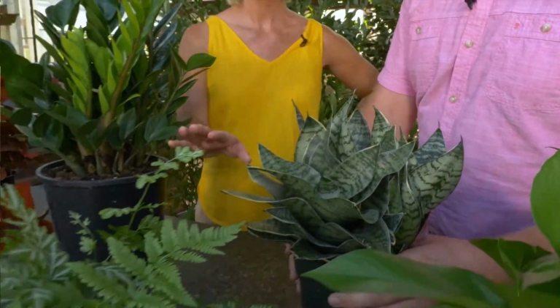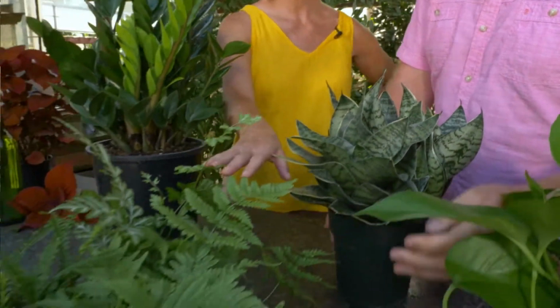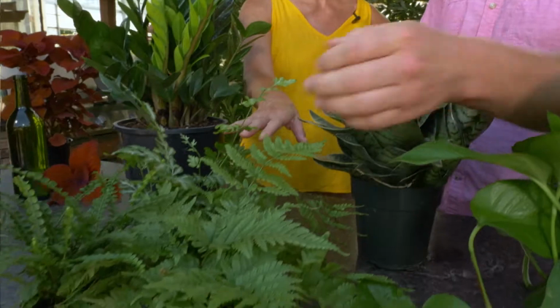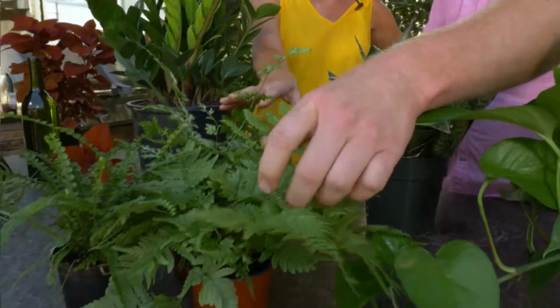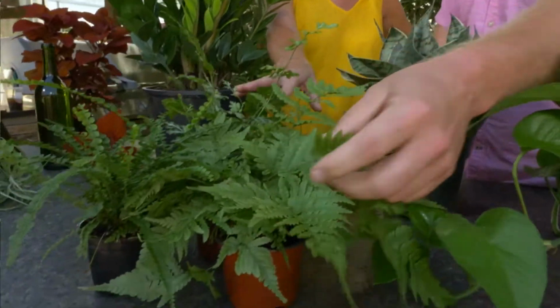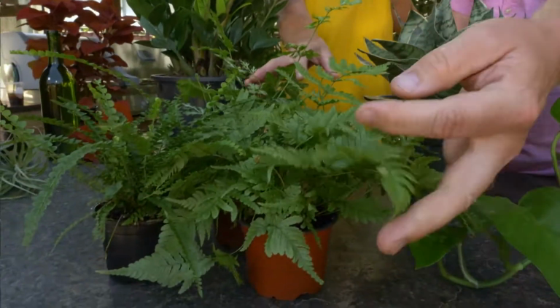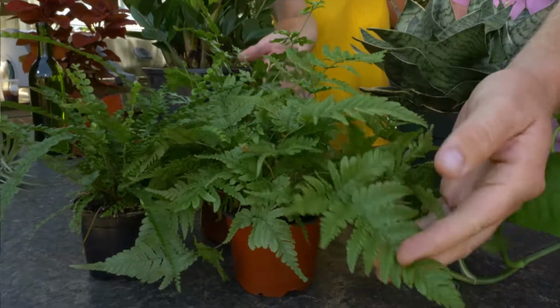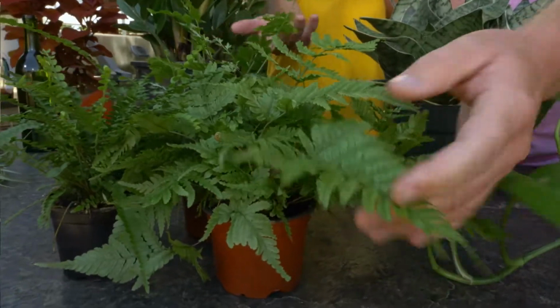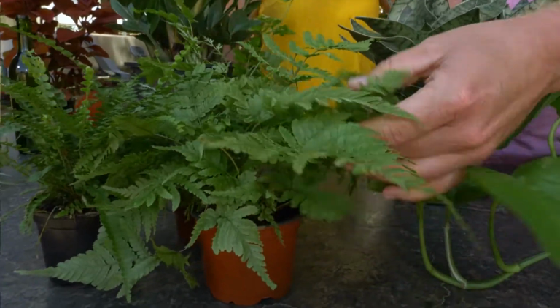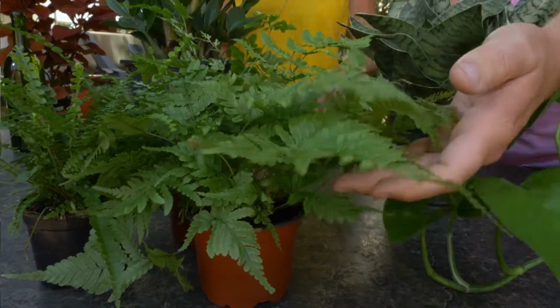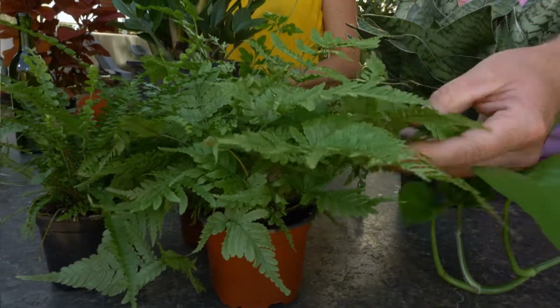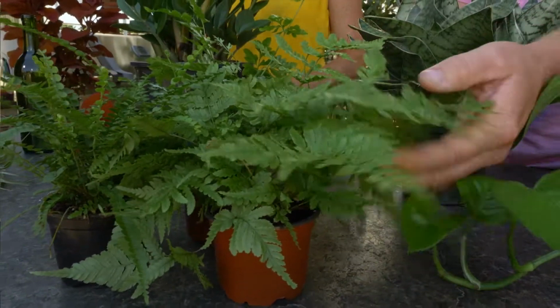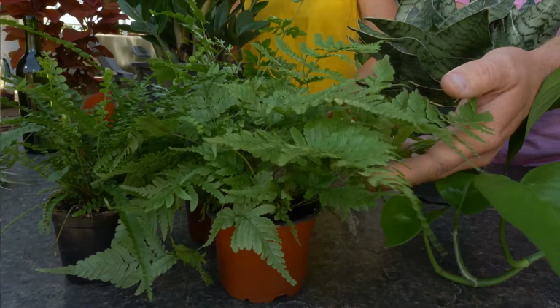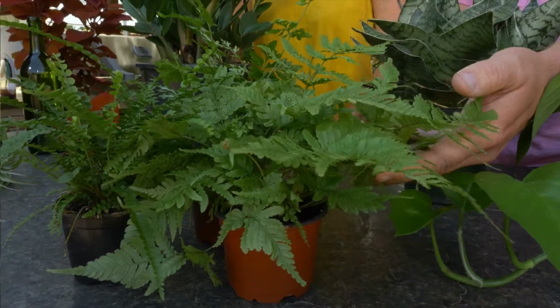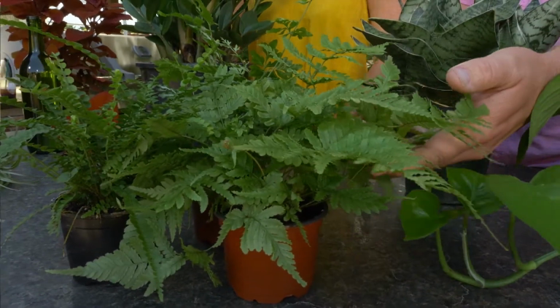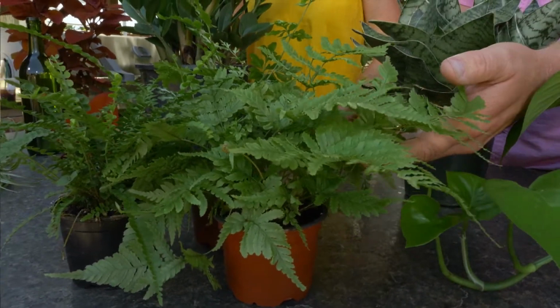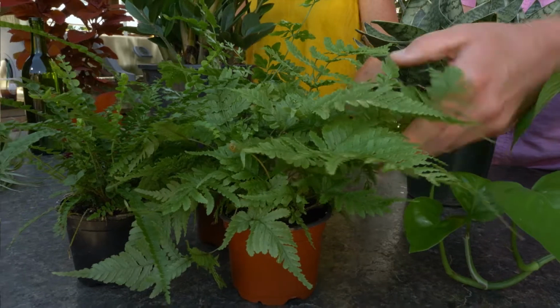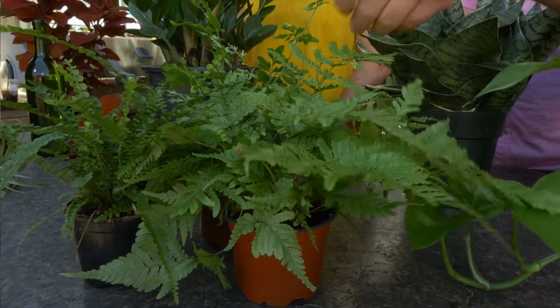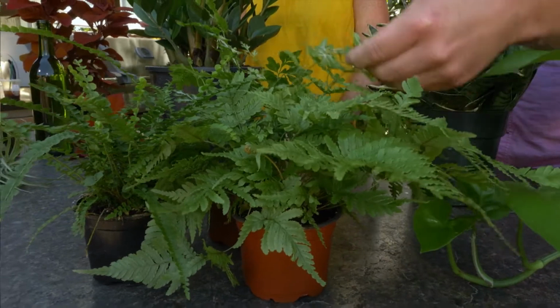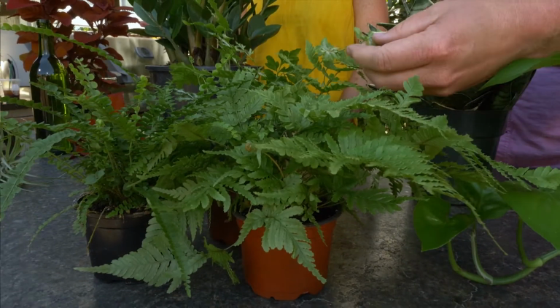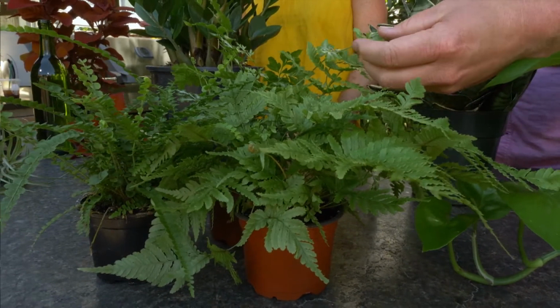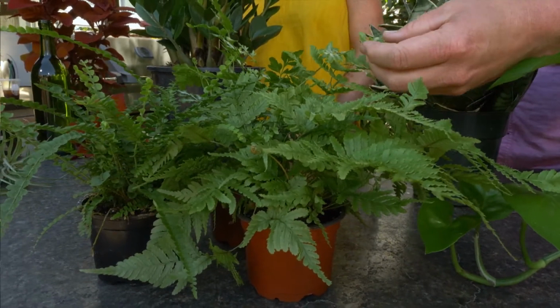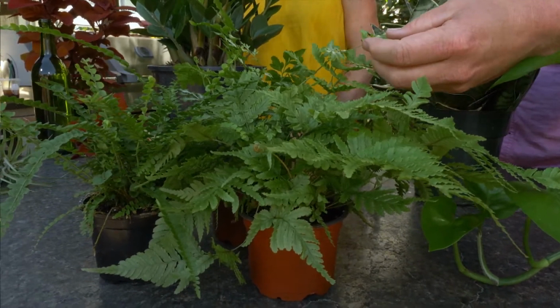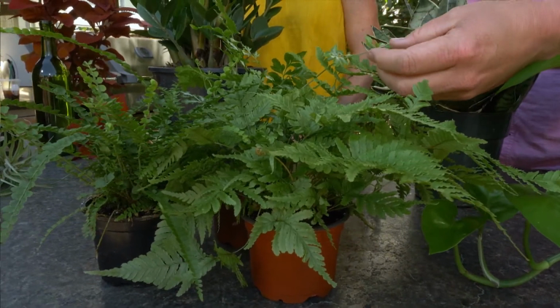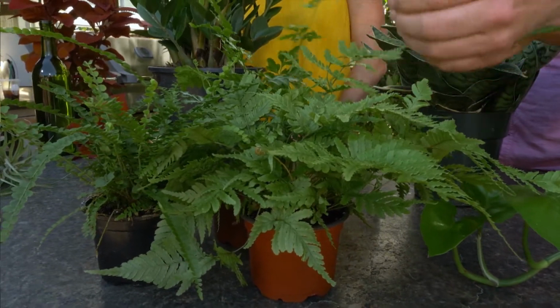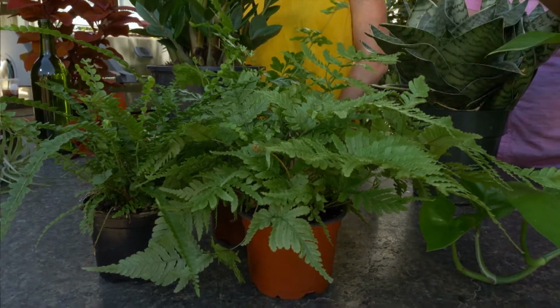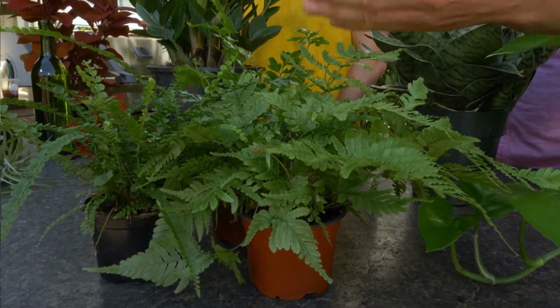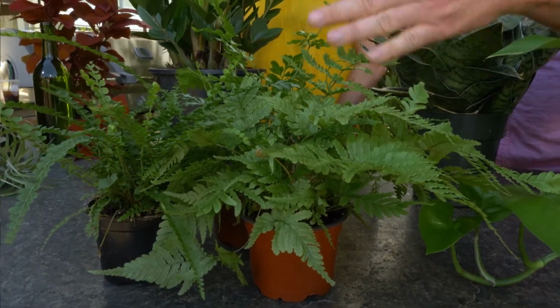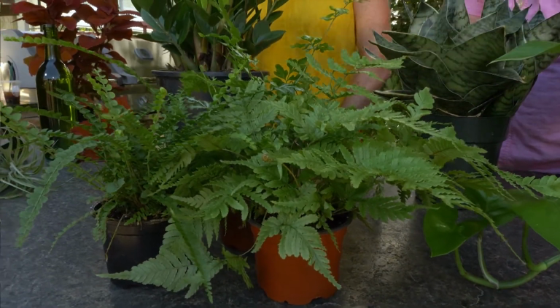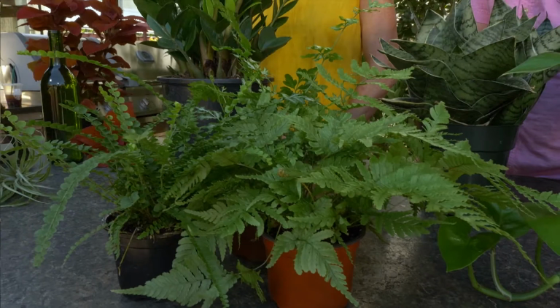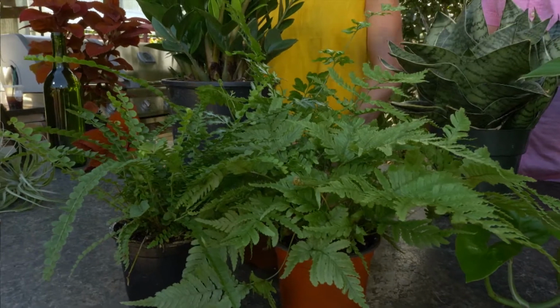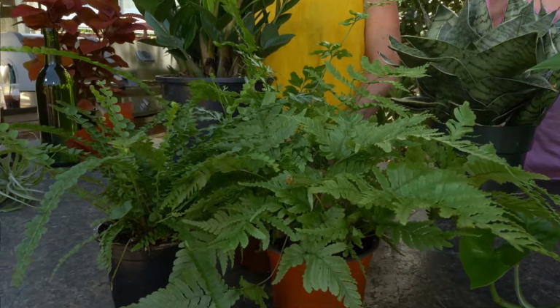The fern is always so popular. It's great for your bathroom because ferns love the humidity. They do require a little bit more light, but again, they're great just for a tabletop or in the bathroom.